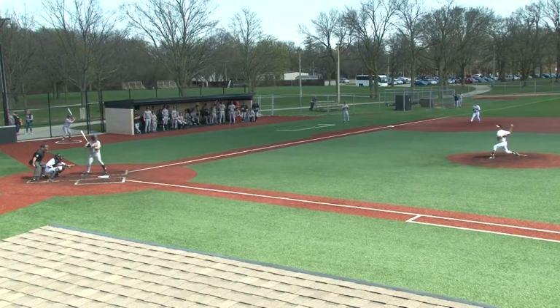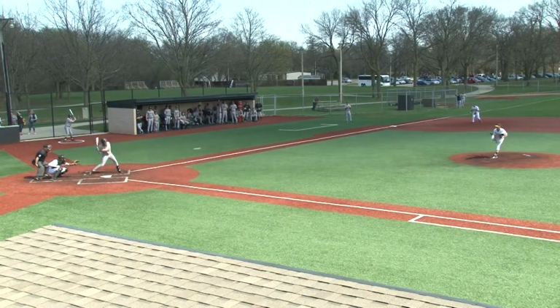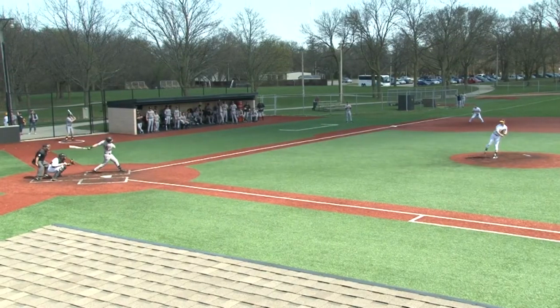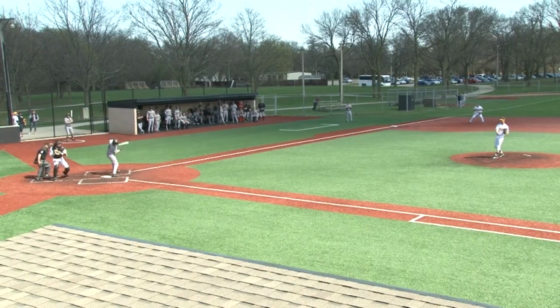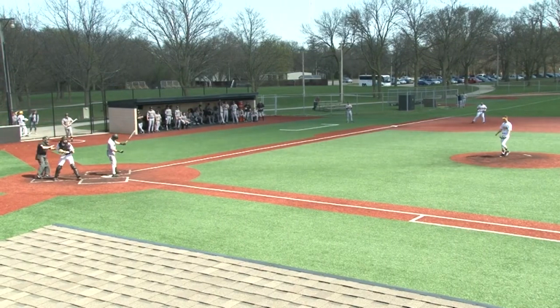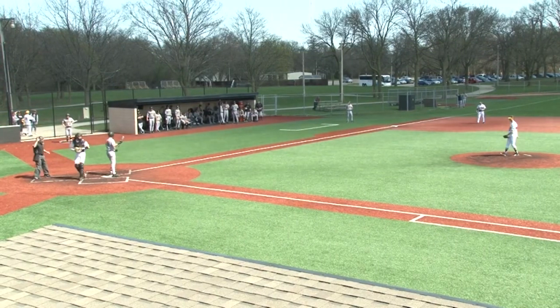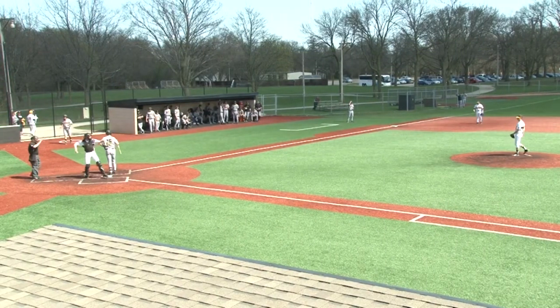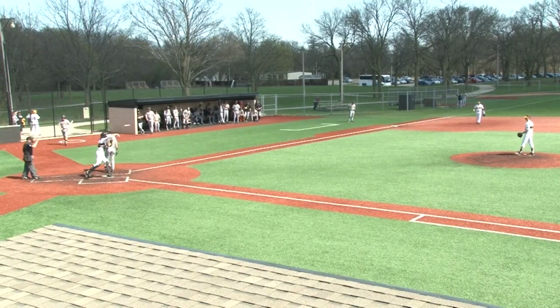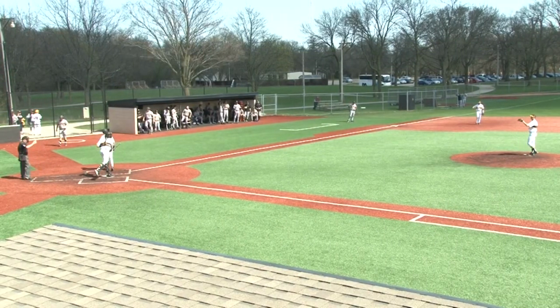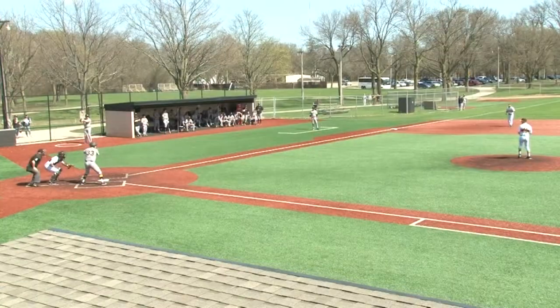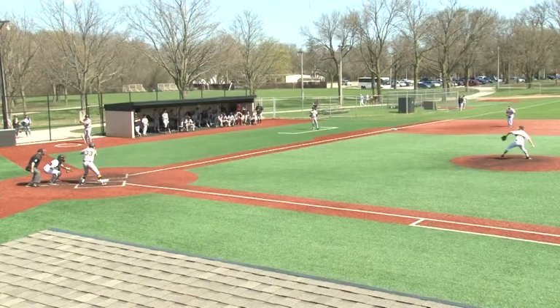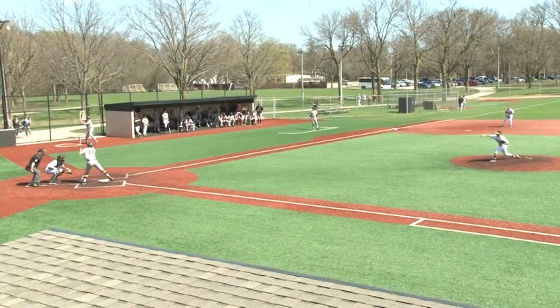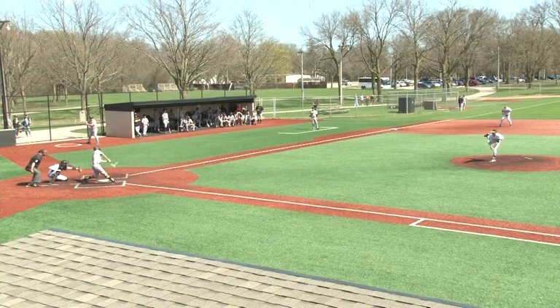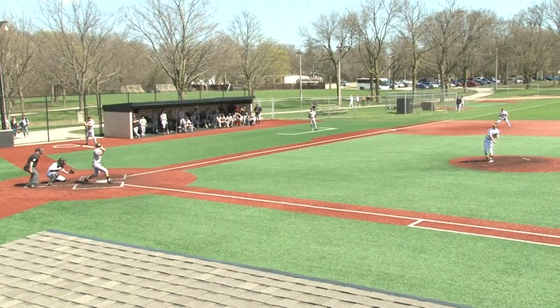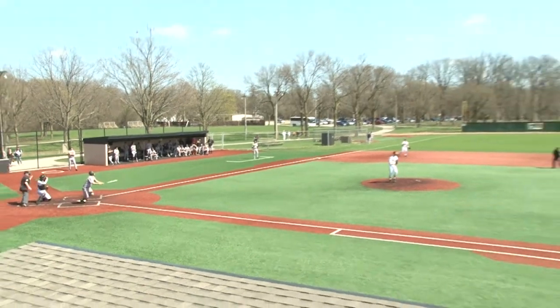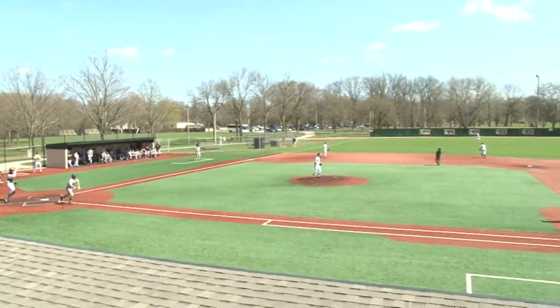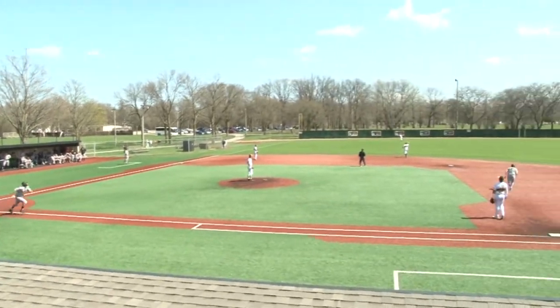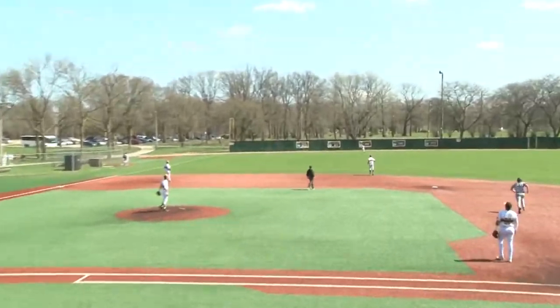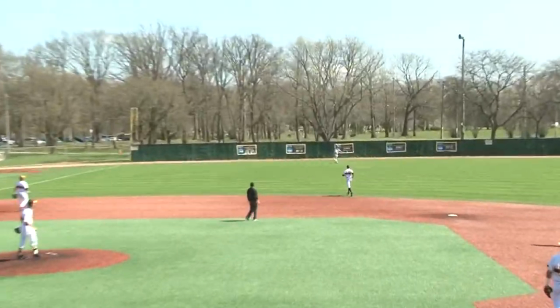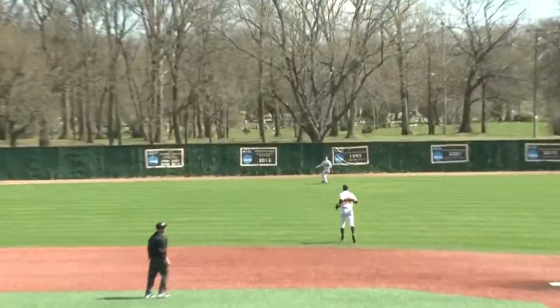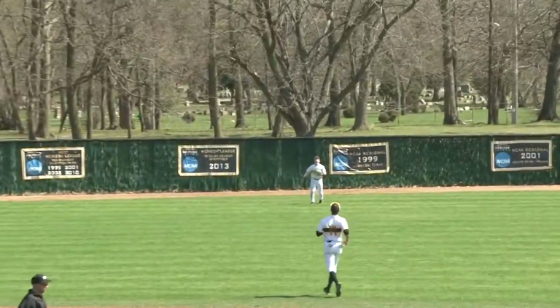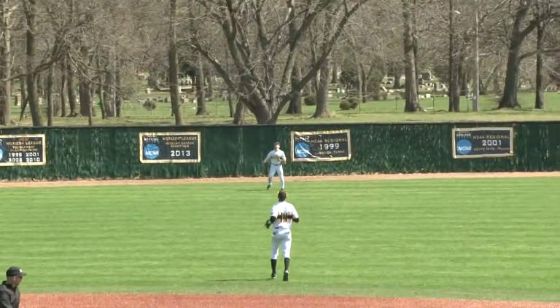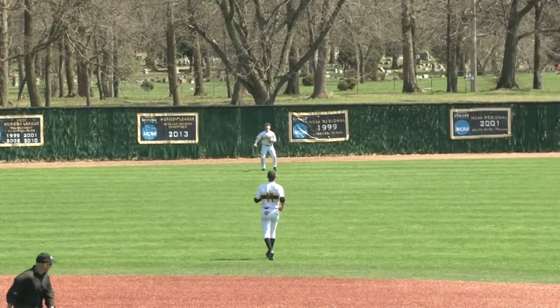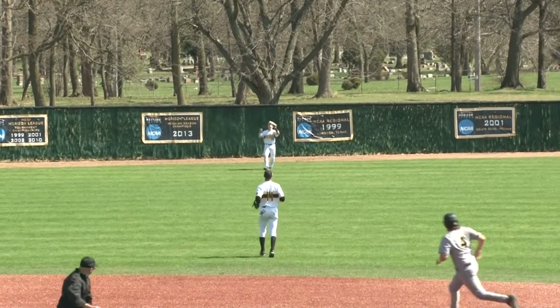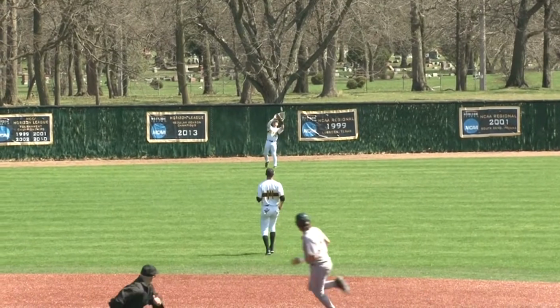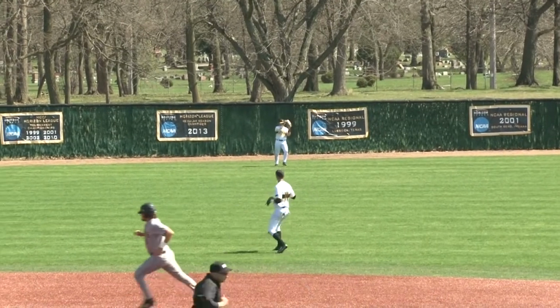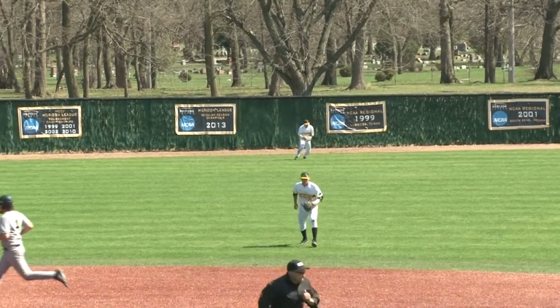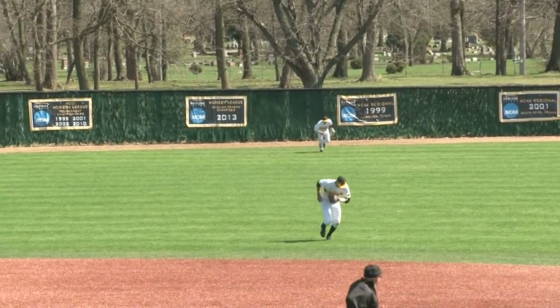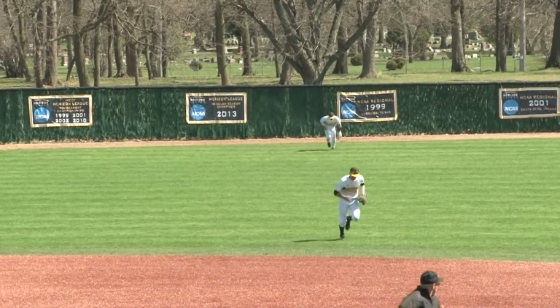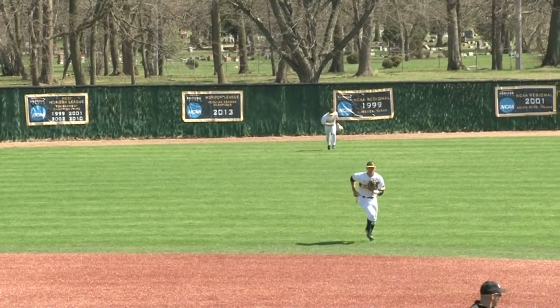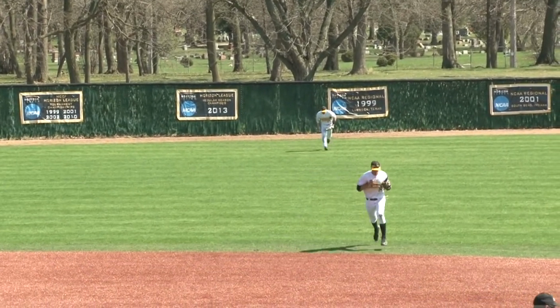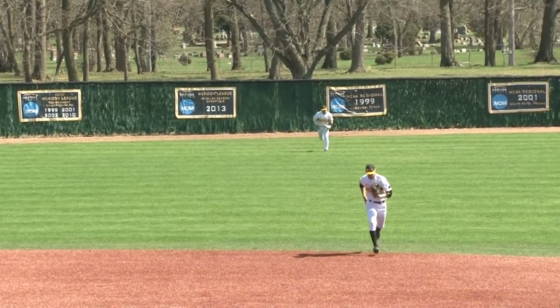Here's the pitch. Swing and a miss. Foul tipped into the catcher. Here's the pitch from Schulfur. That ball hit into the outfield, left field. No problem there for Kreider. He's there to make the catch, and that'll end the top of the first inning.